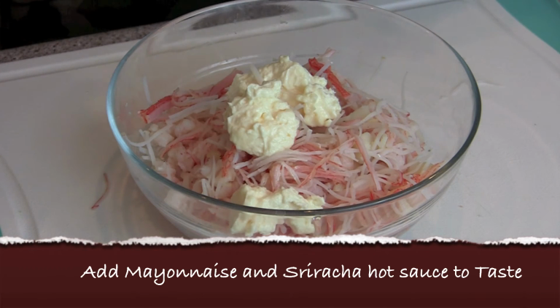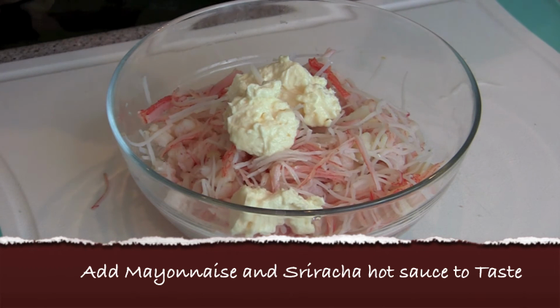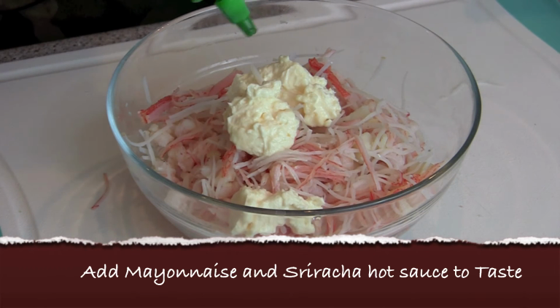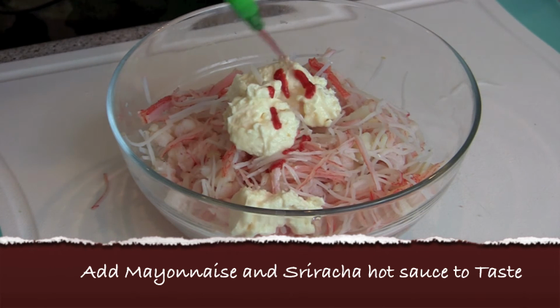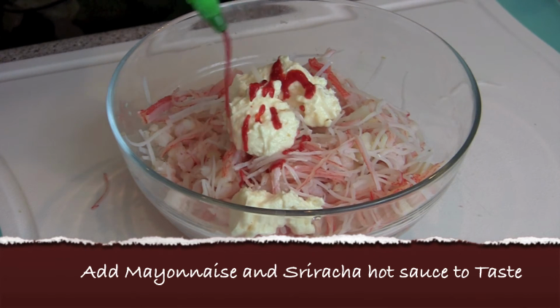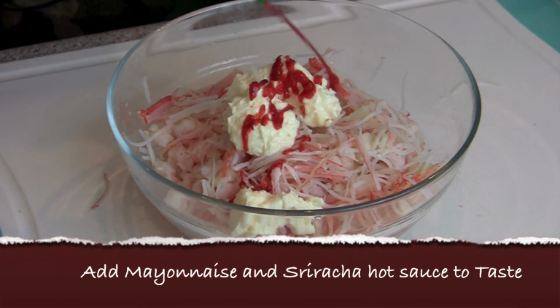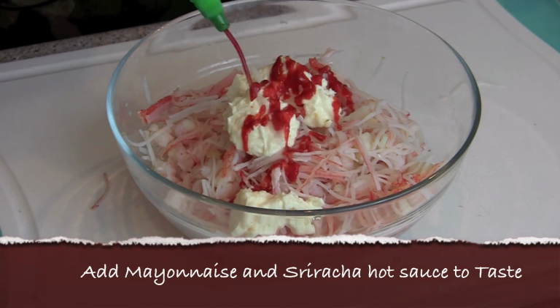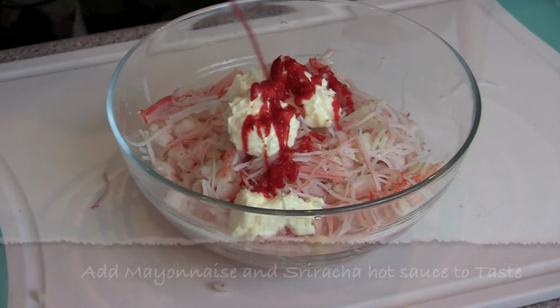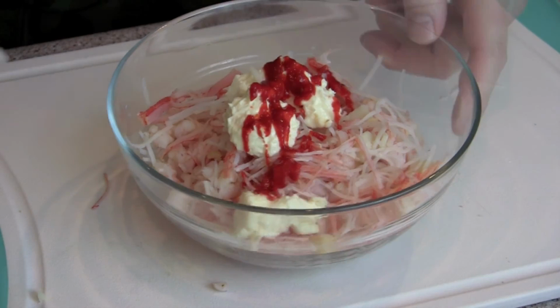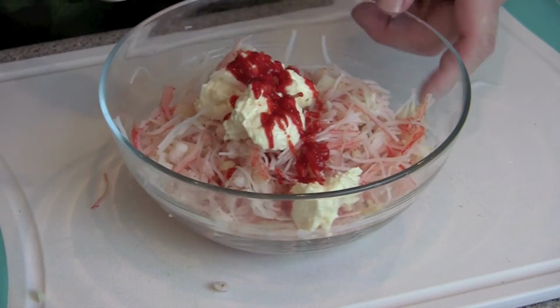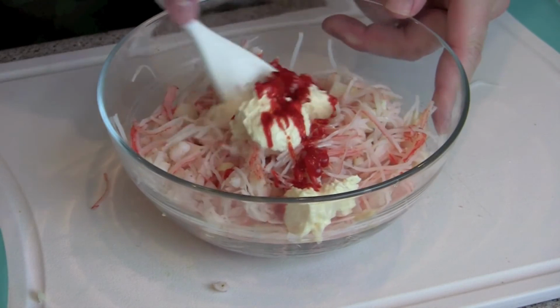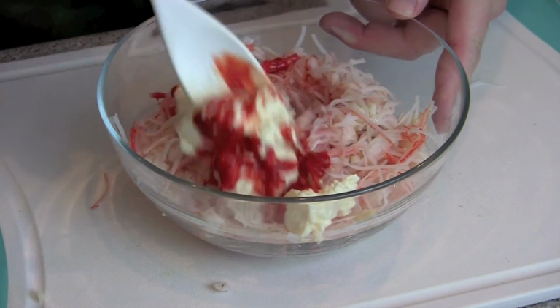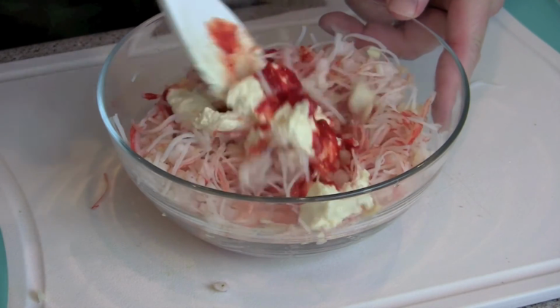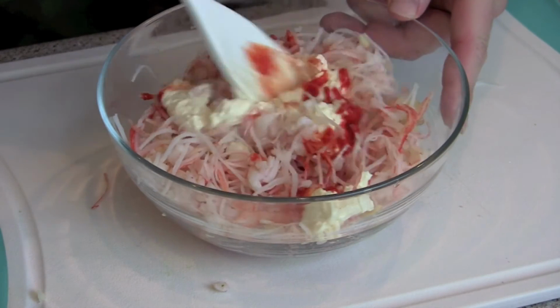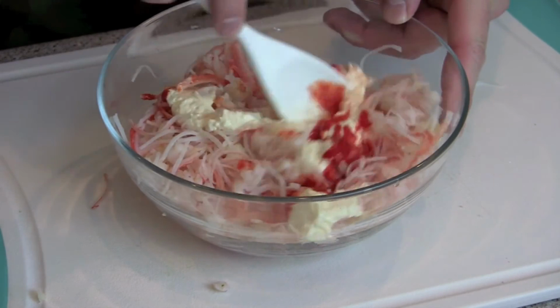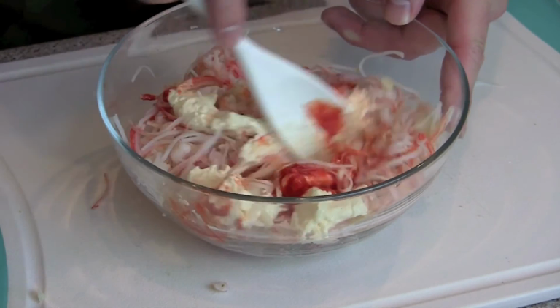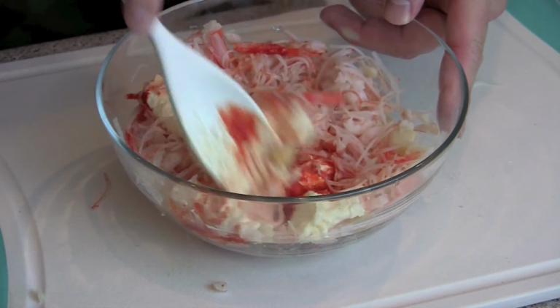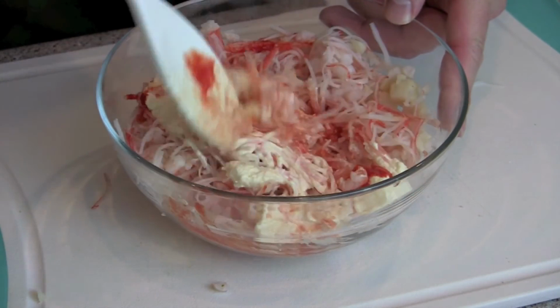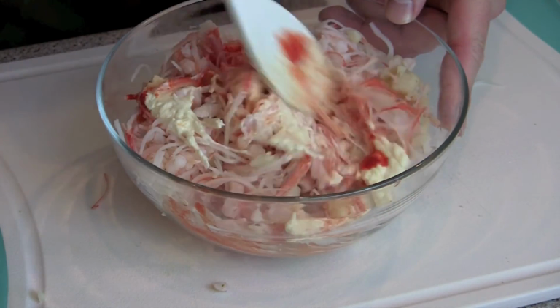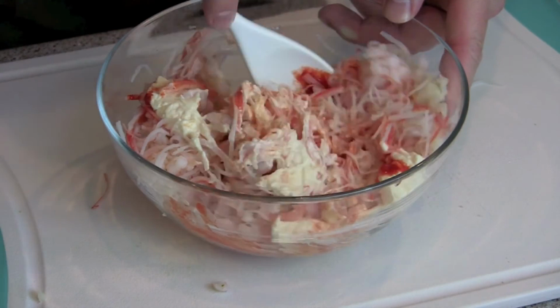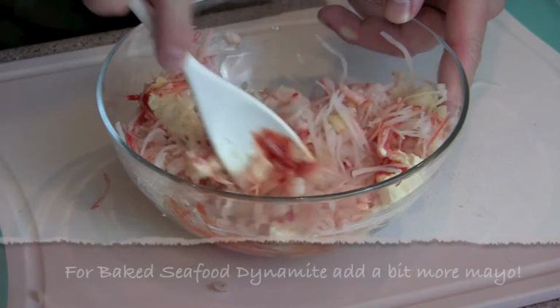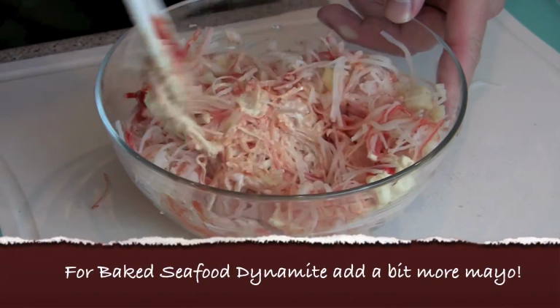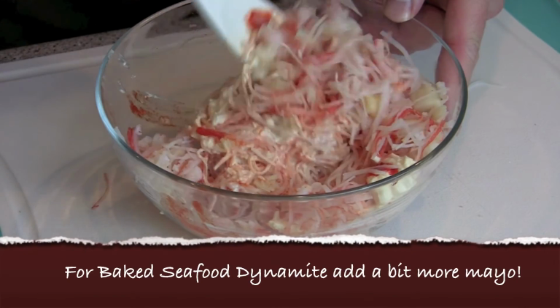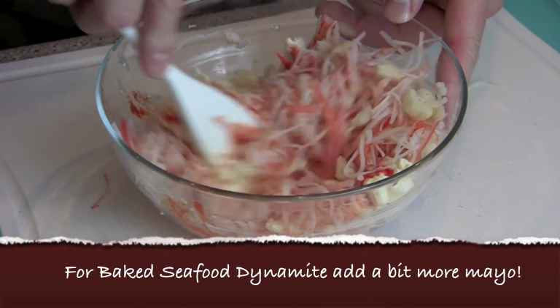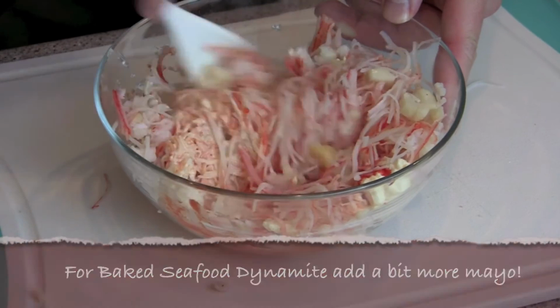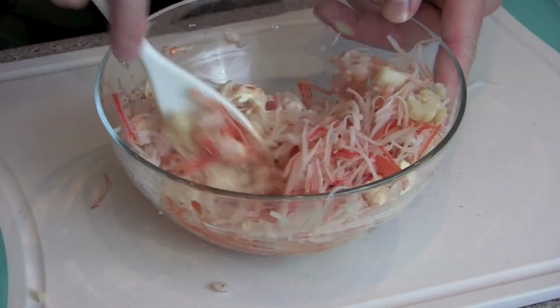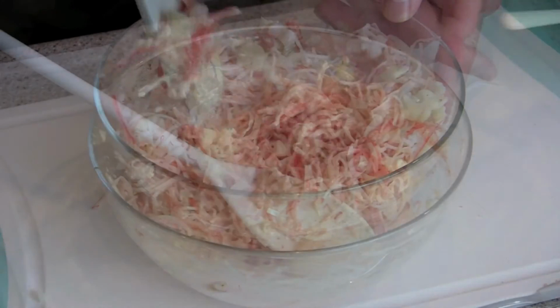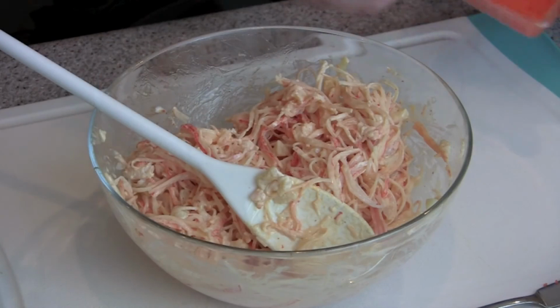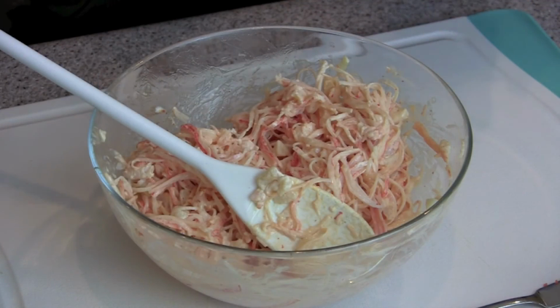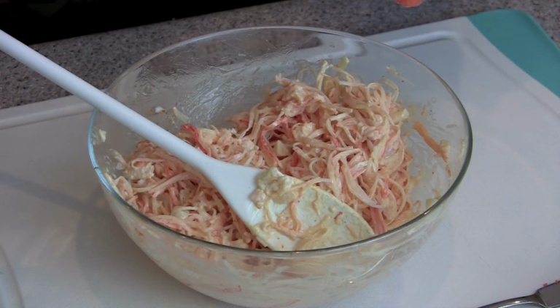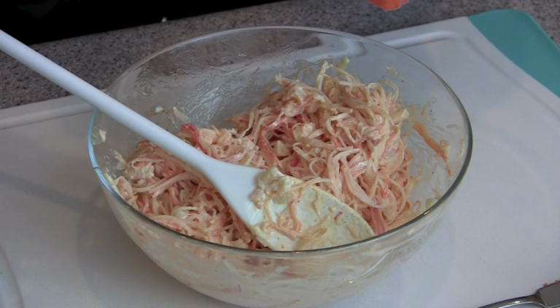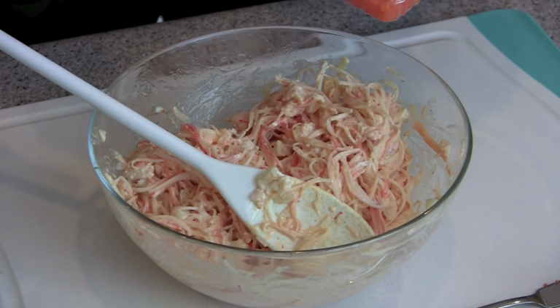I always happen to have it on hand. Then add sriracha hot sauce, of course, and thoroughly incorporate the ingredients. You can always add more, so work it in and get a feel for the consistency.